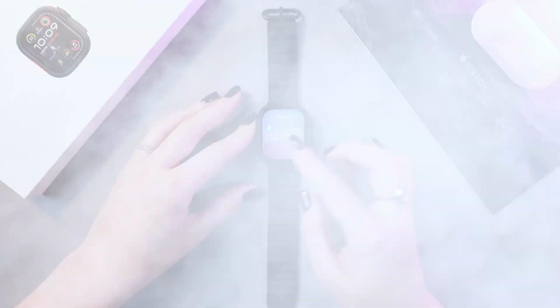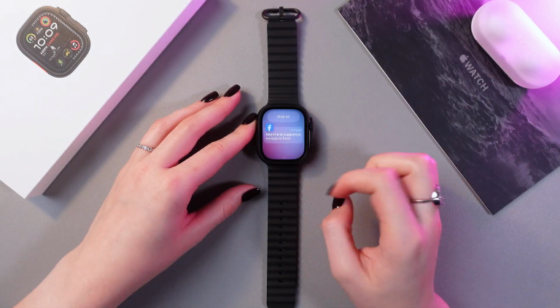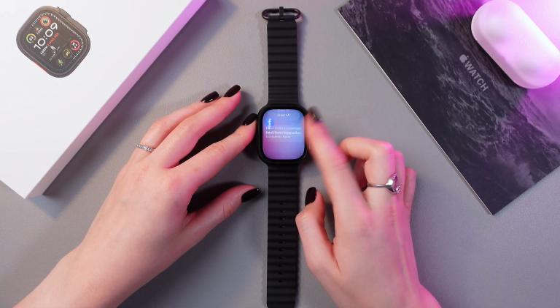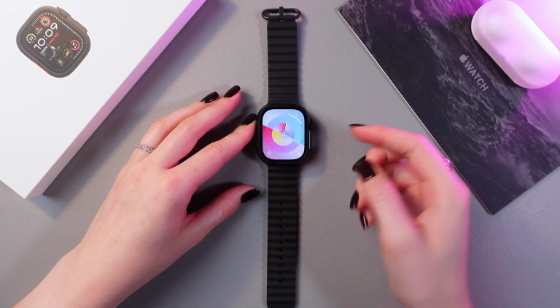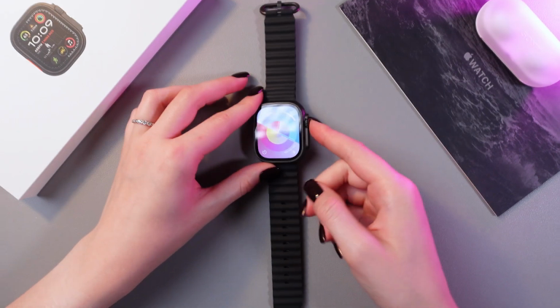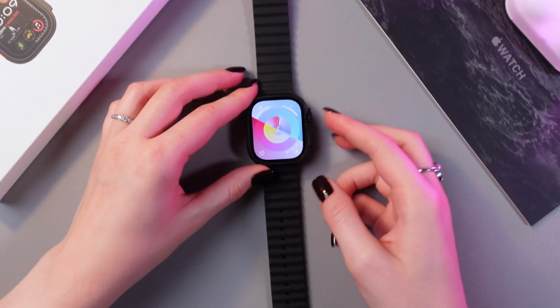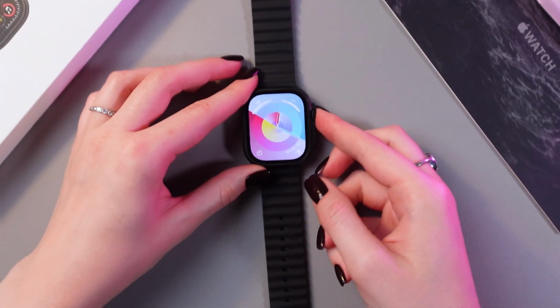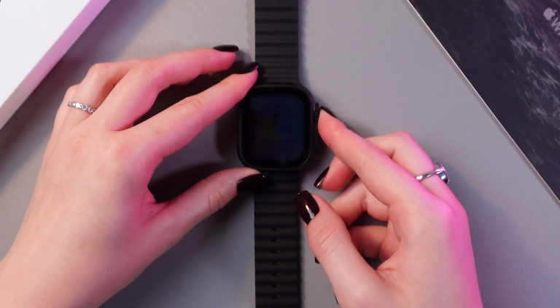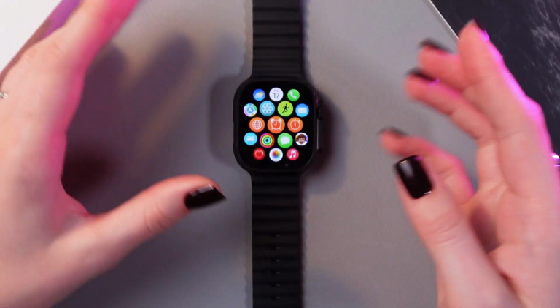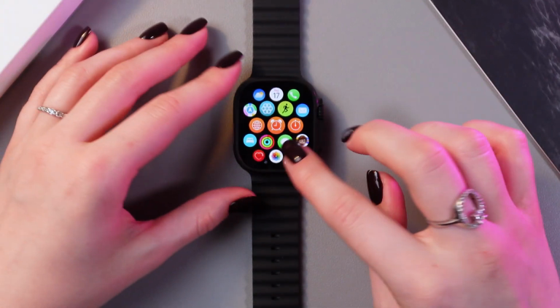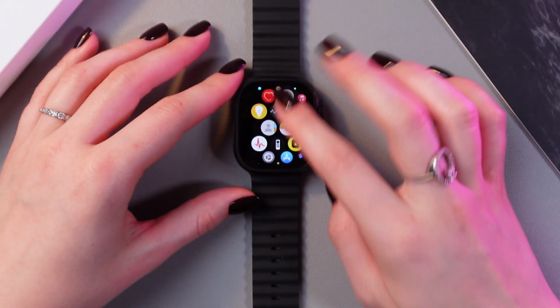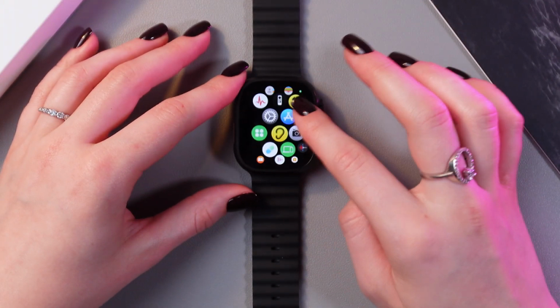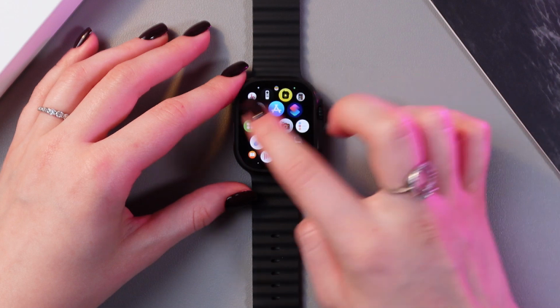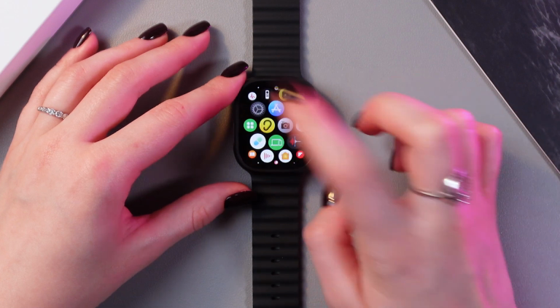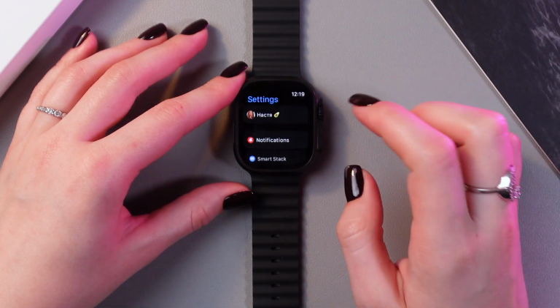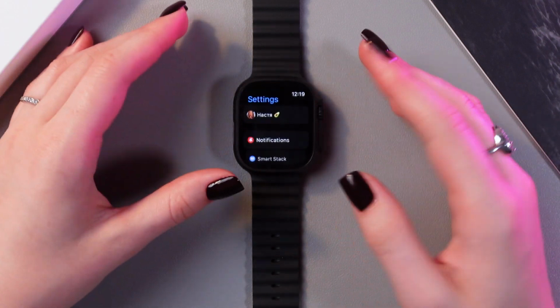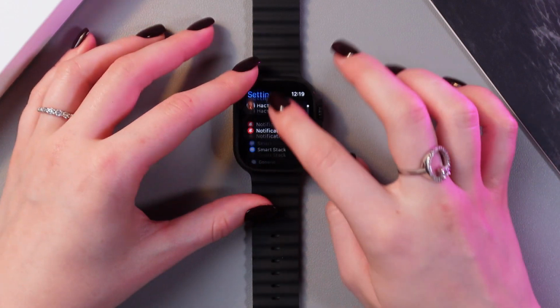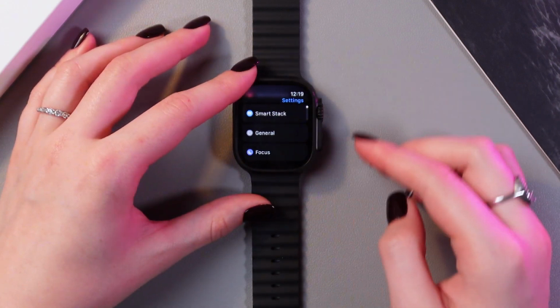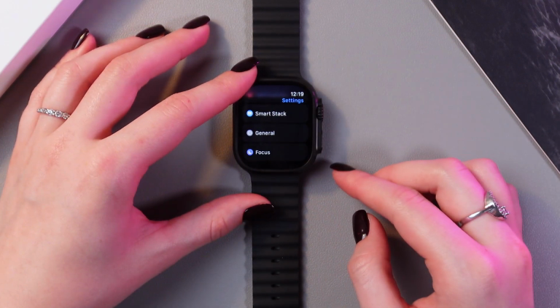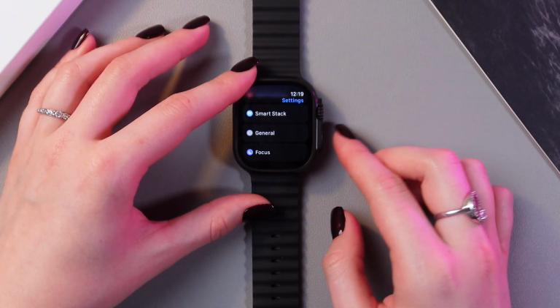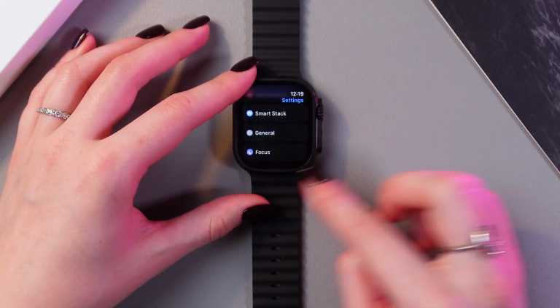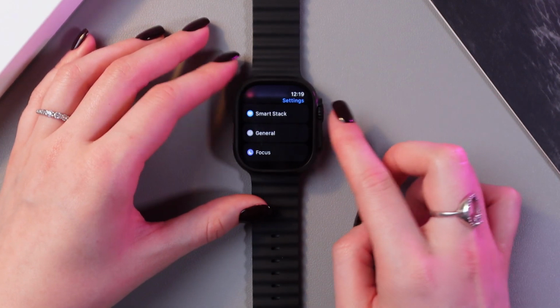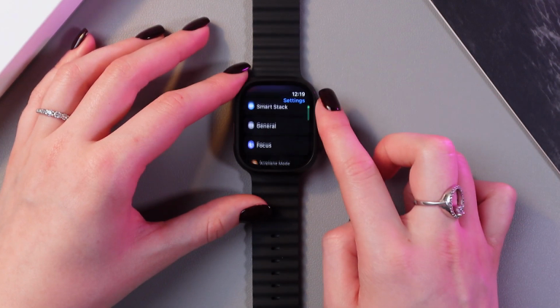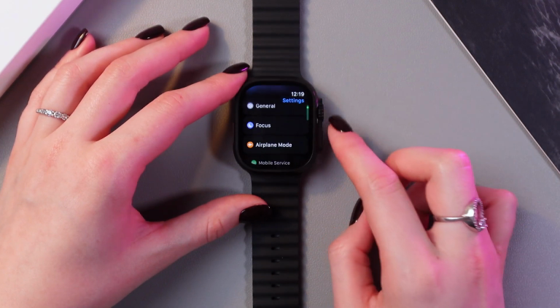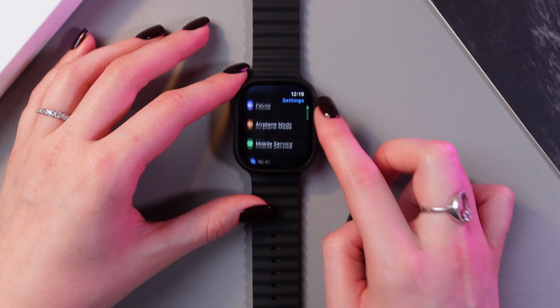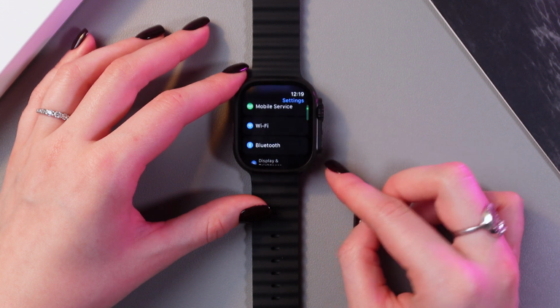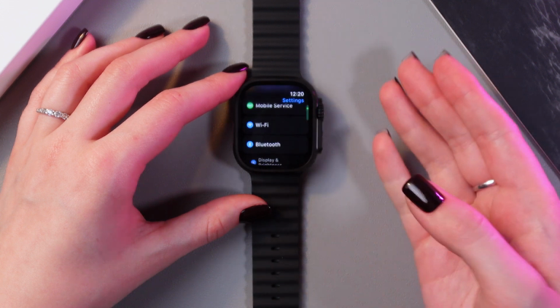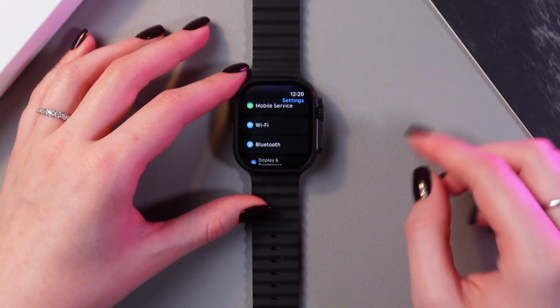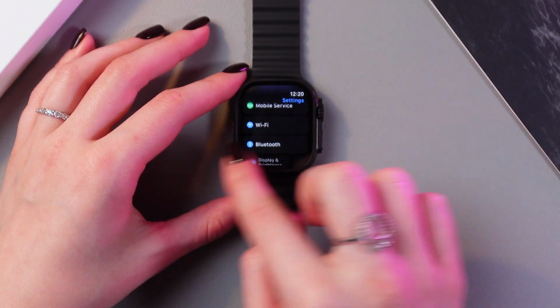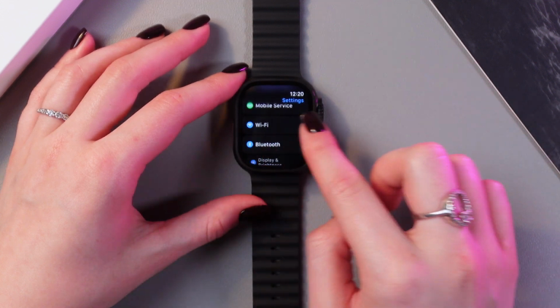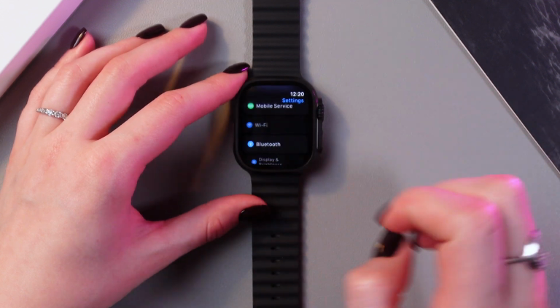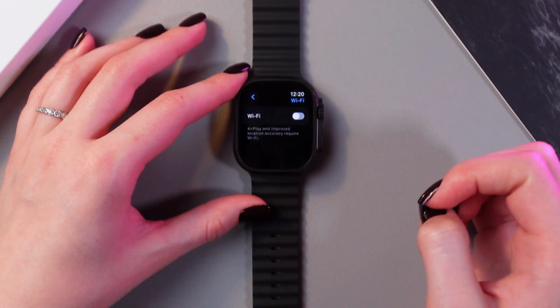First, we just need to press the Digital Crown to open all of the applications and find the Settings app. After this, if we scroll a bit — you can also scroll using the Digital Crown, just rotate it like this — we'll see the Wi-Fi section.